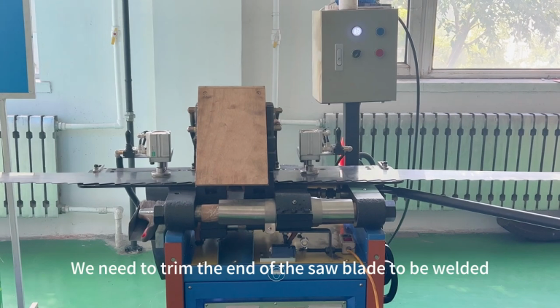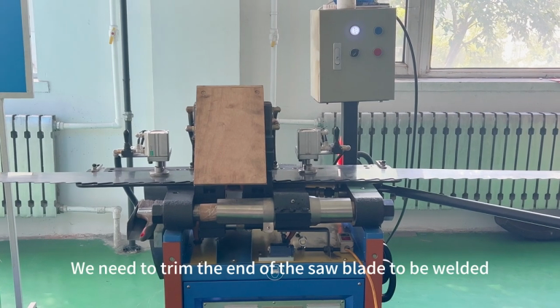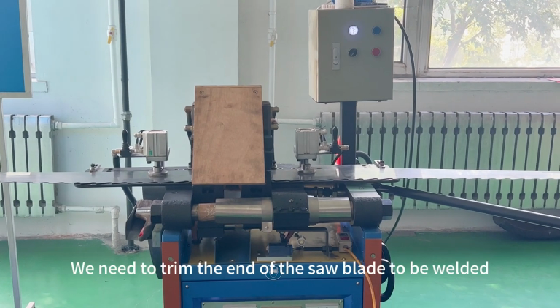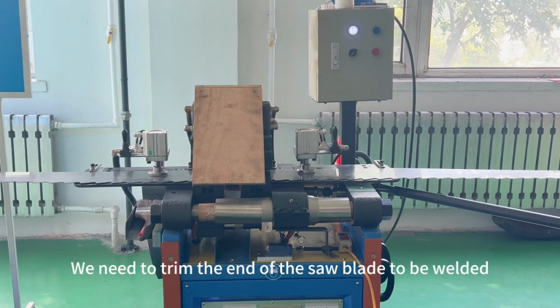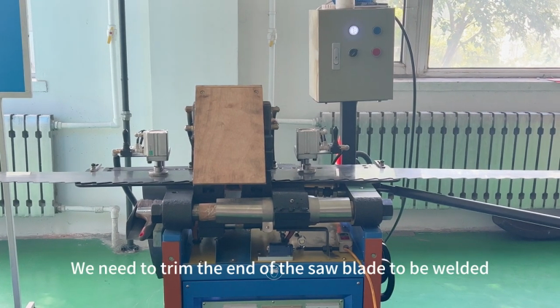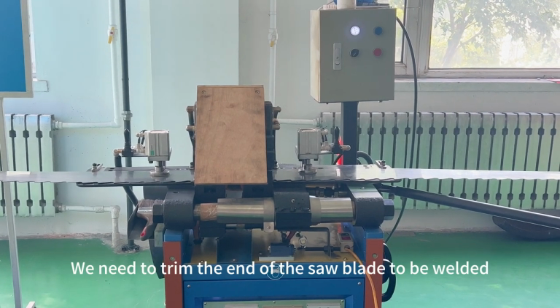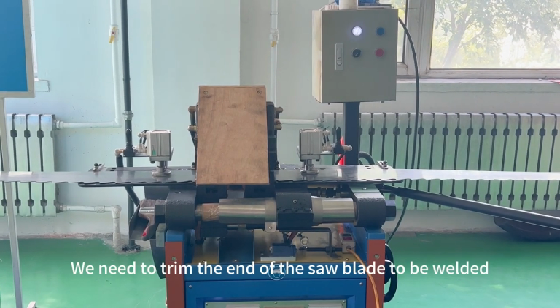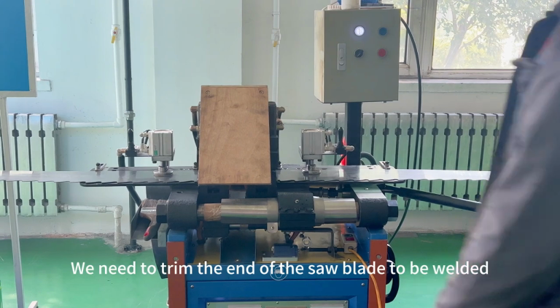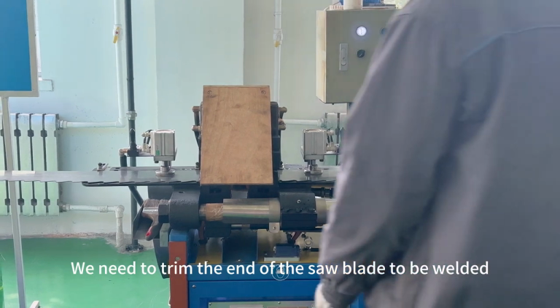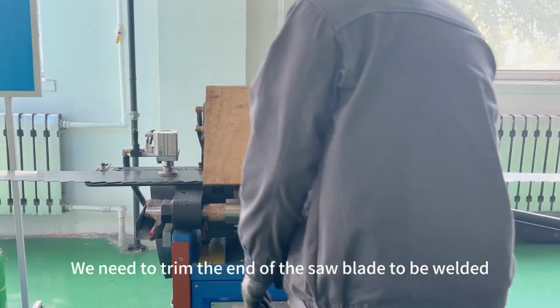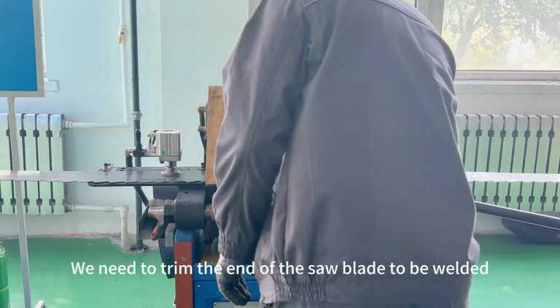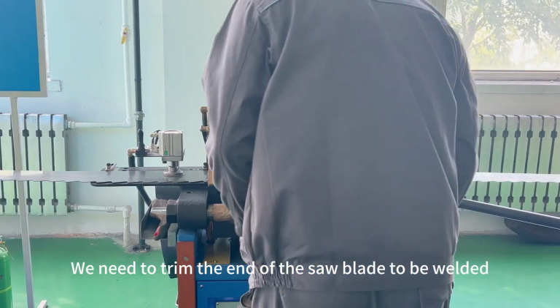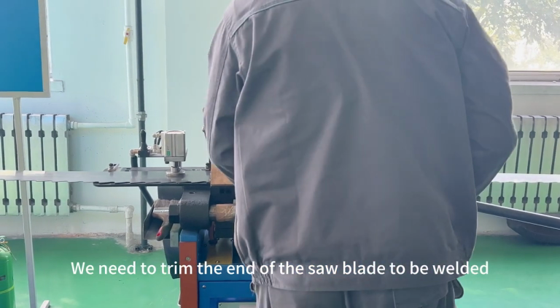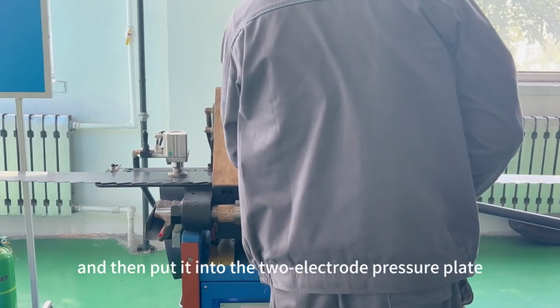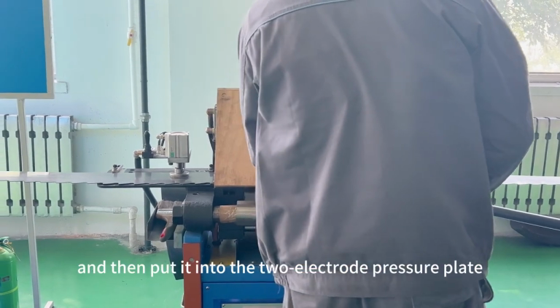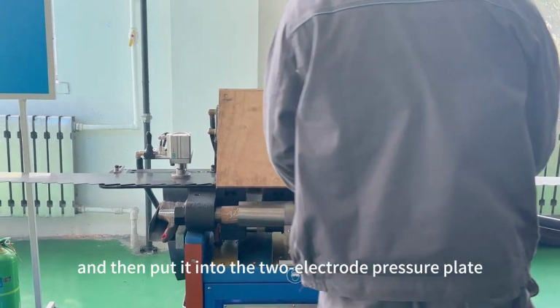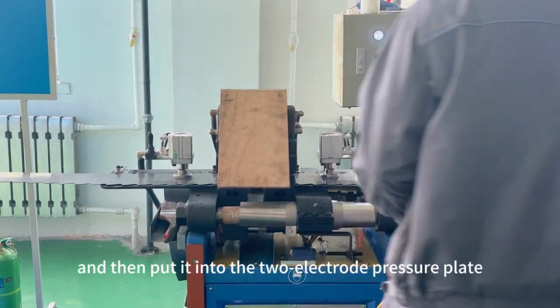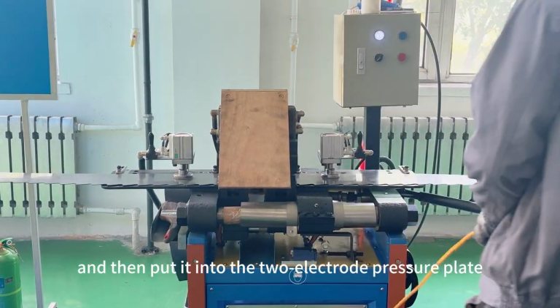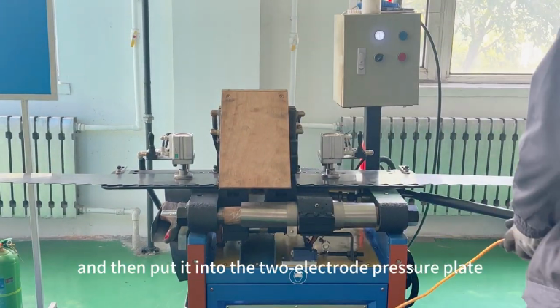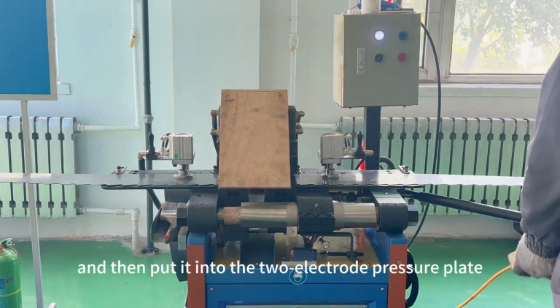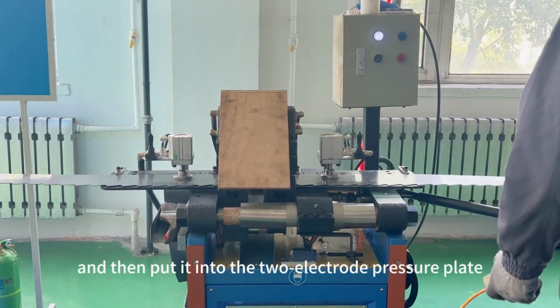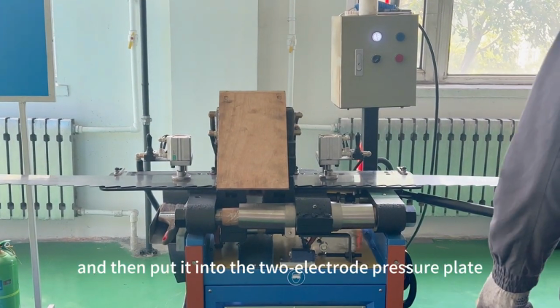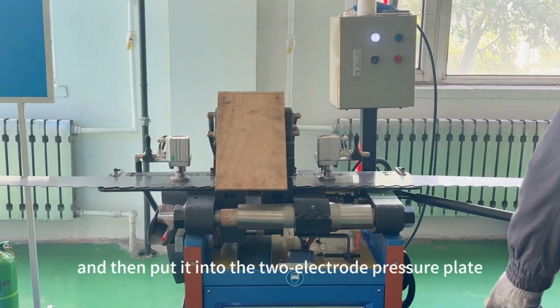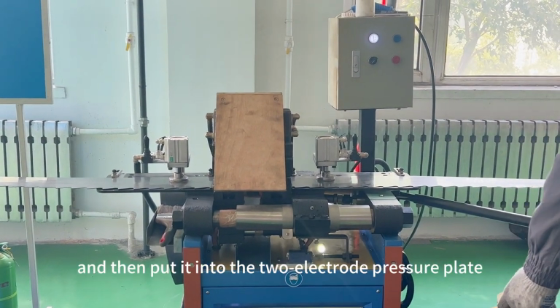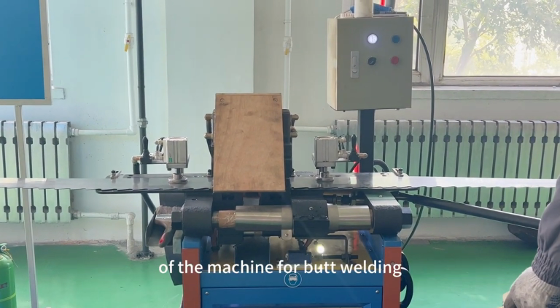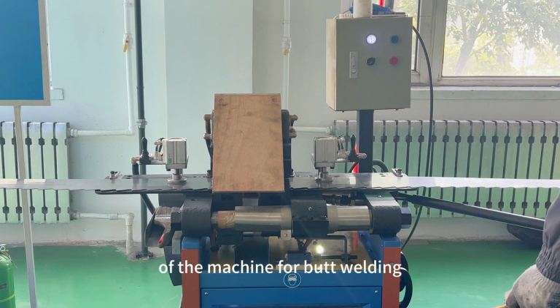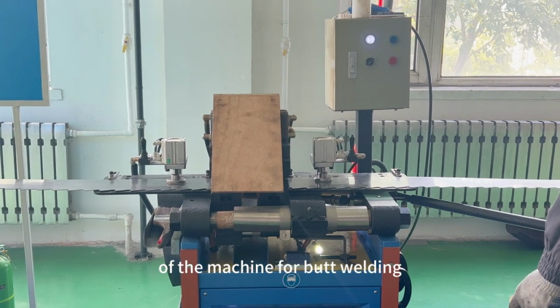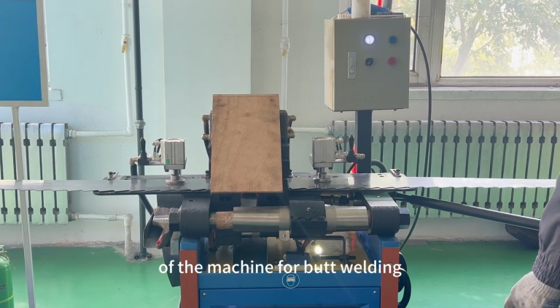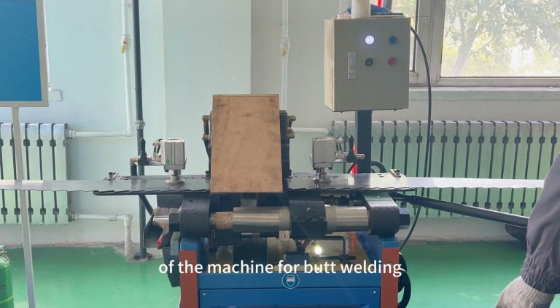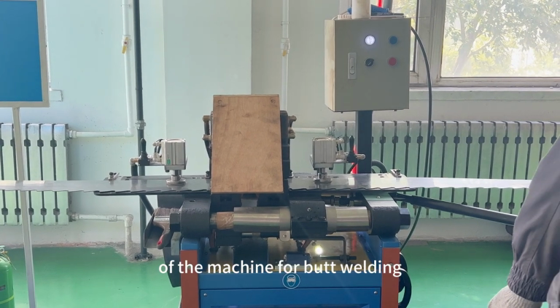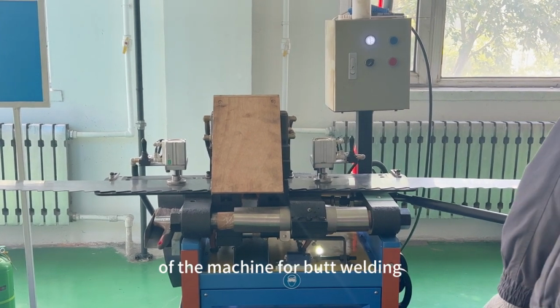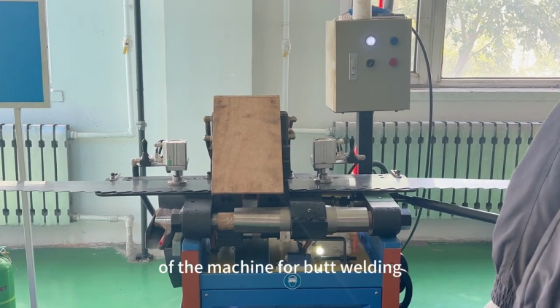We need to trim the end of the saw blades to get them ready. Then we put them into the three-electrode dryer blade machine for butt welding.